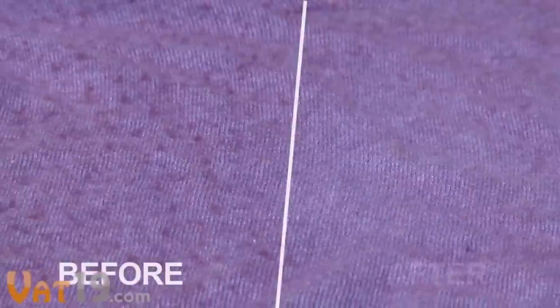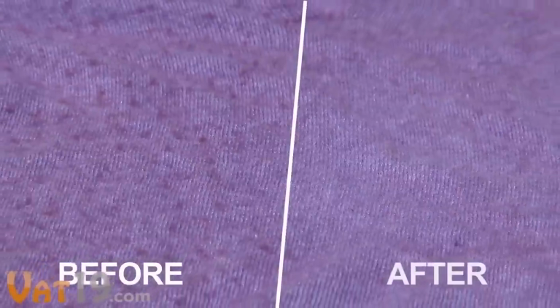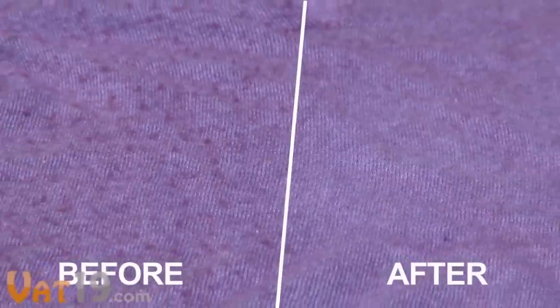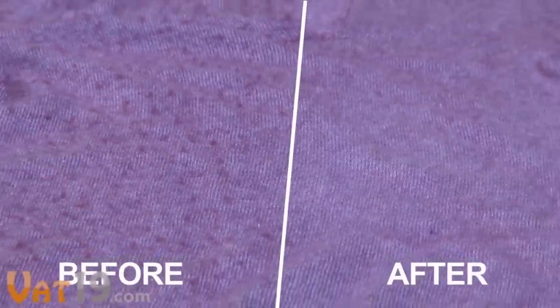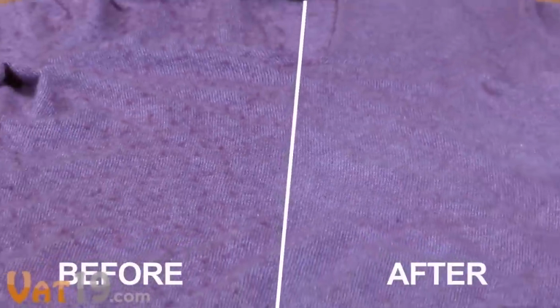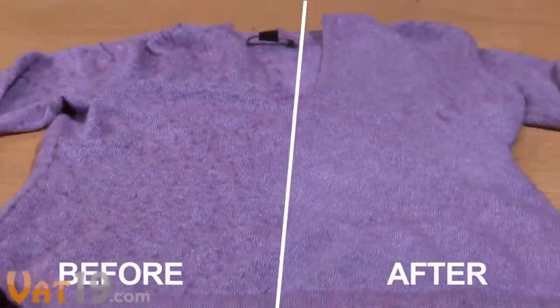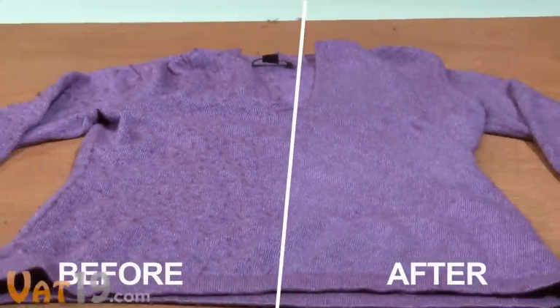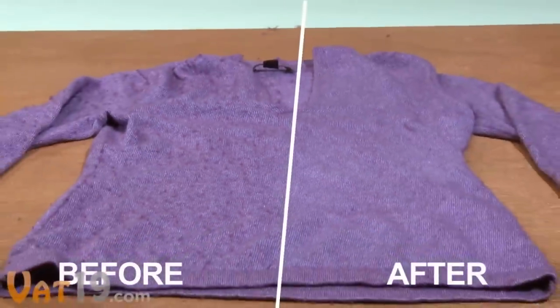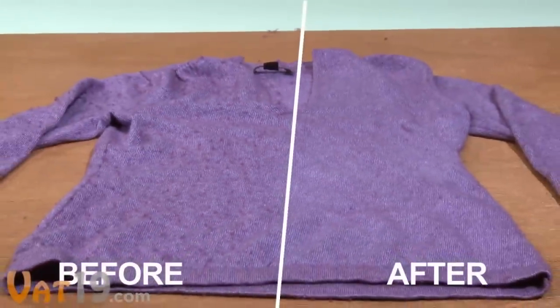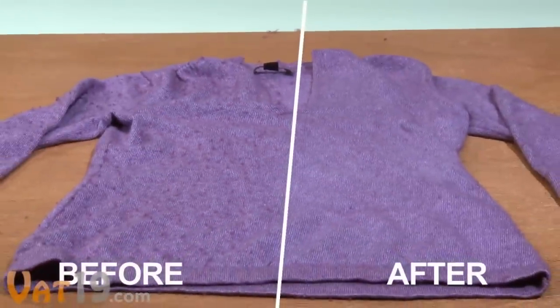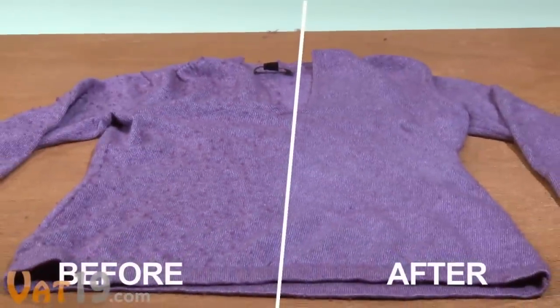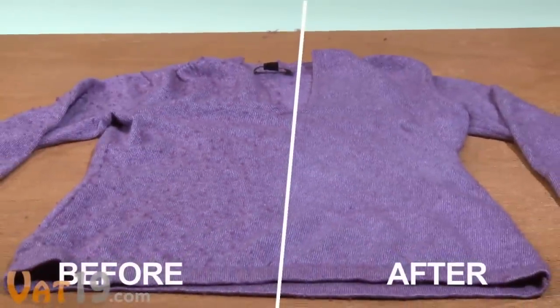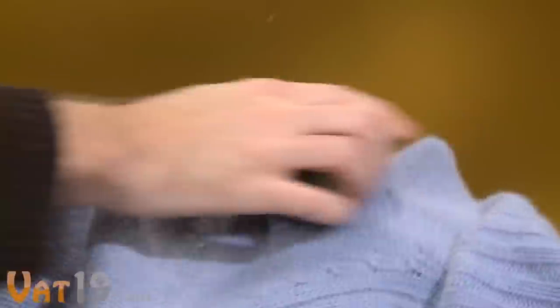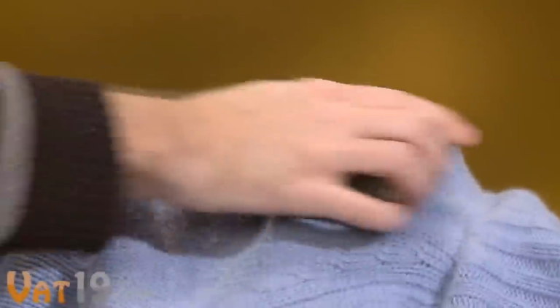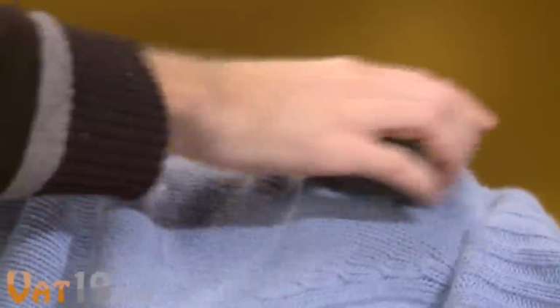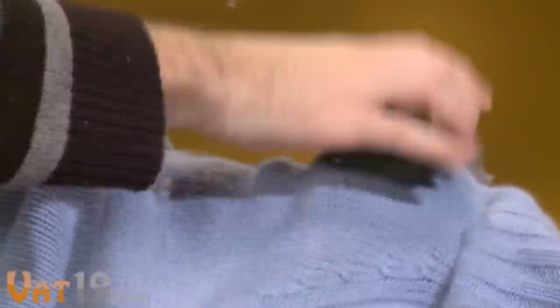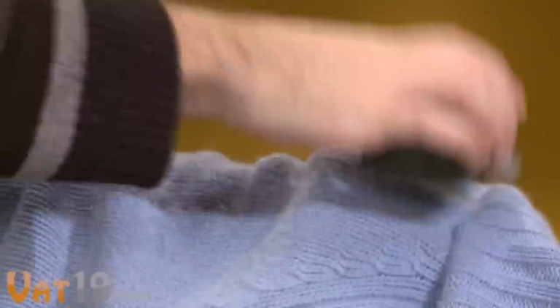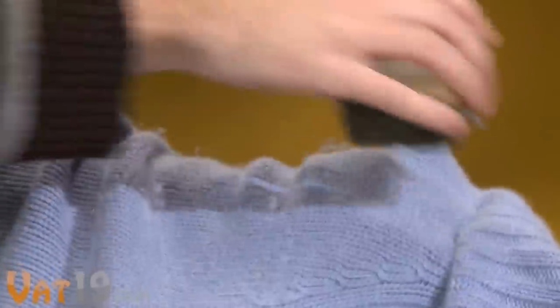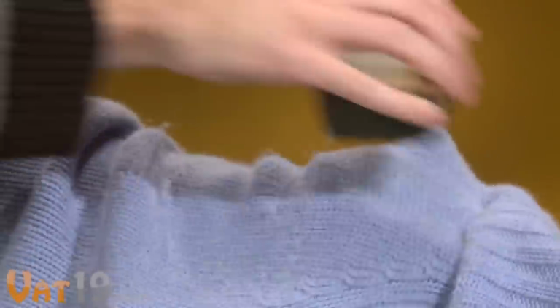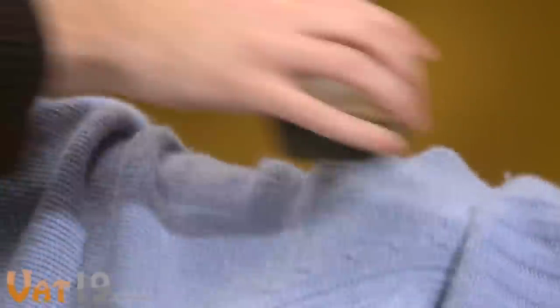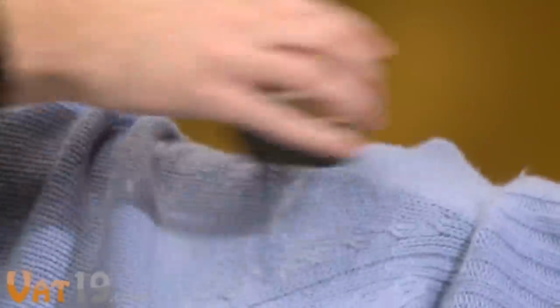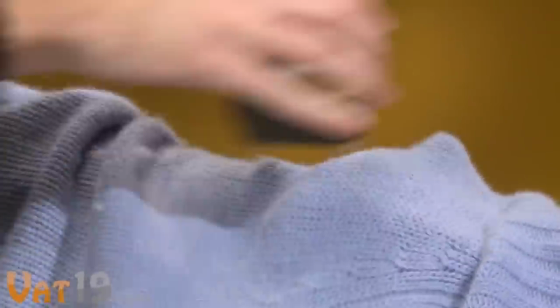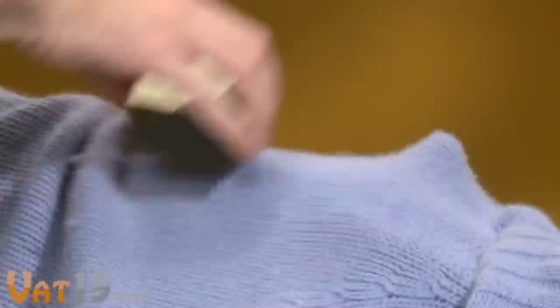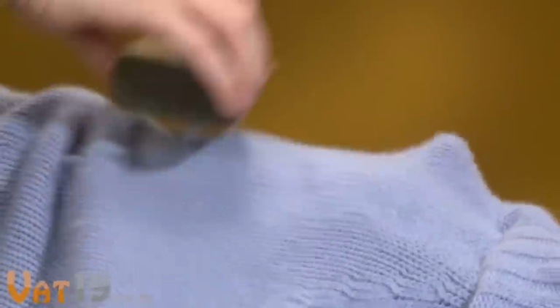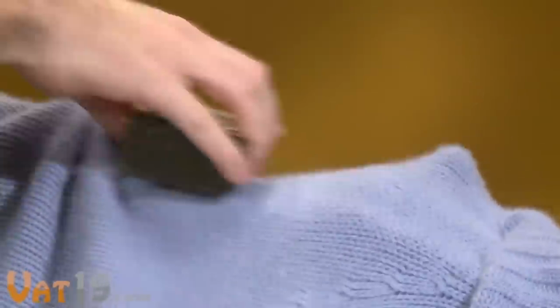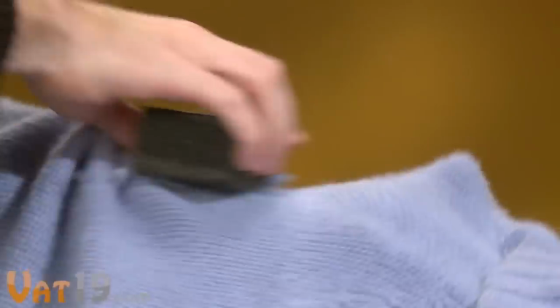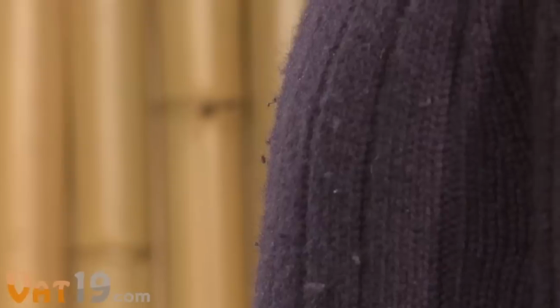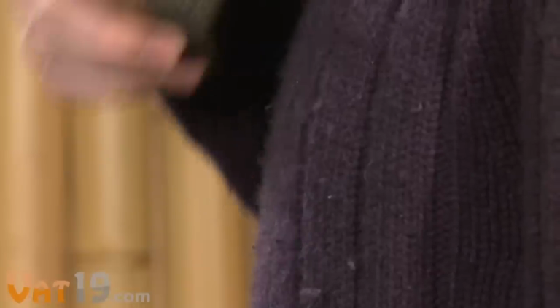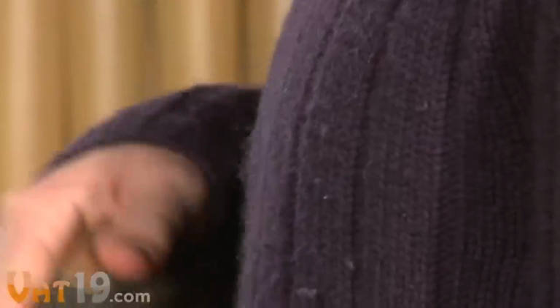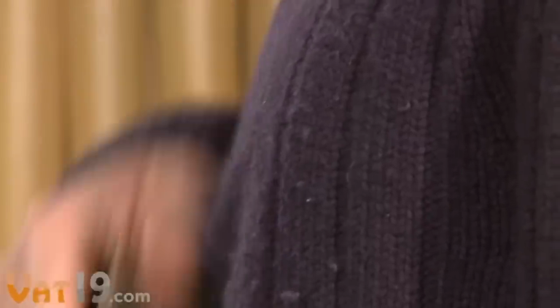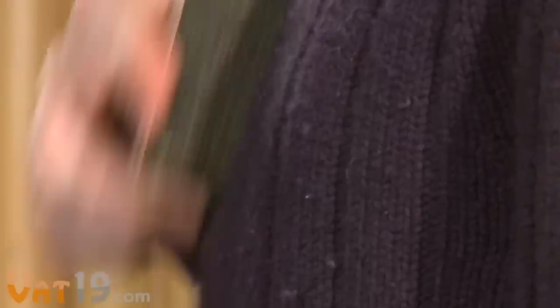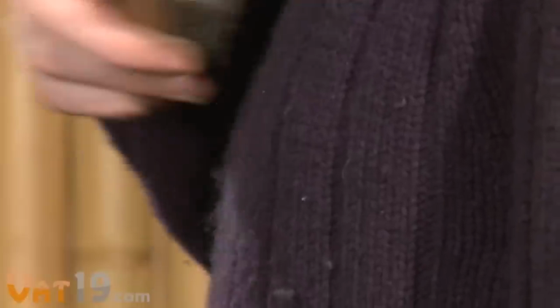Make your garment look new again with just a few strokes. Simply brush the stone across problem areas on knits, towels, bedding, and more.